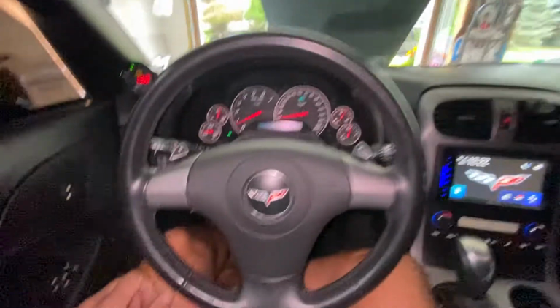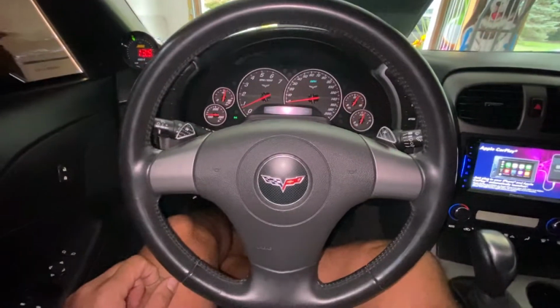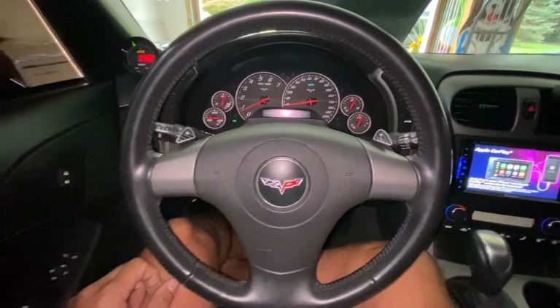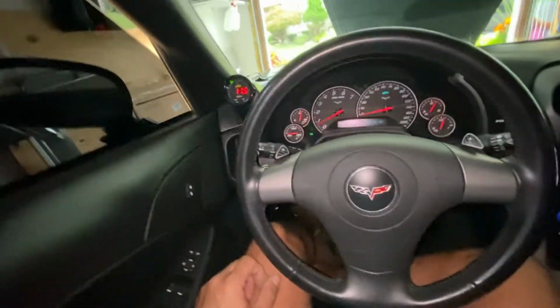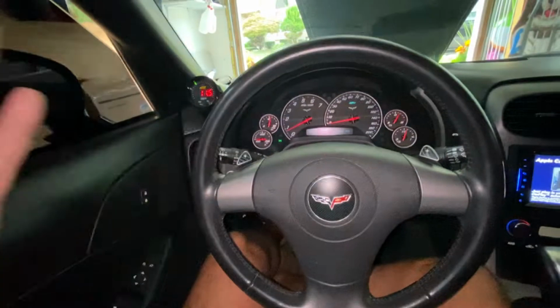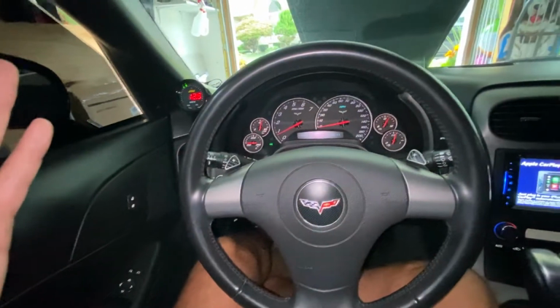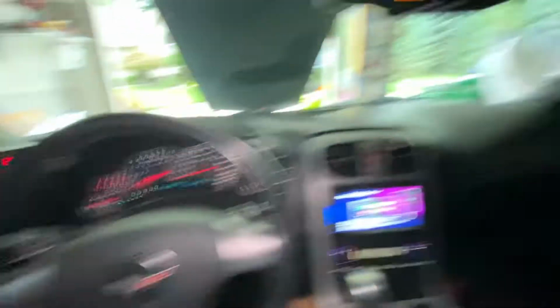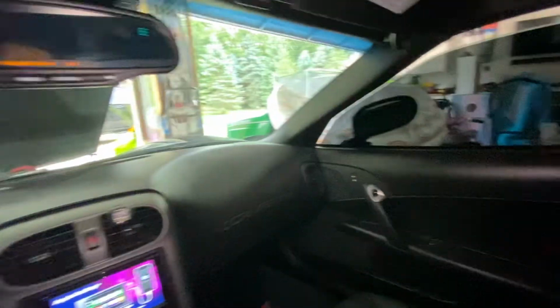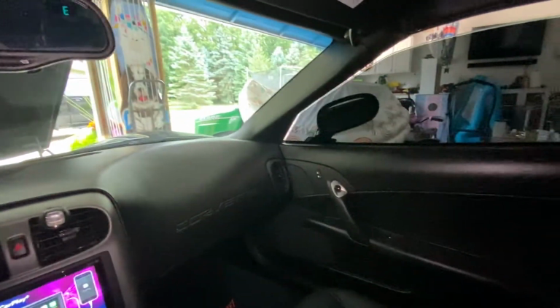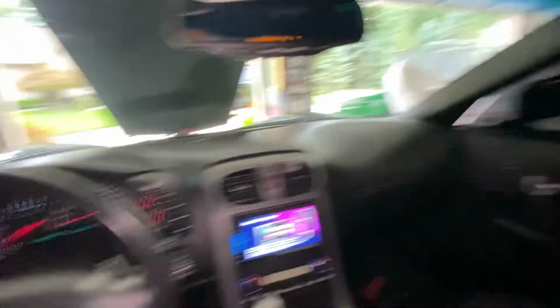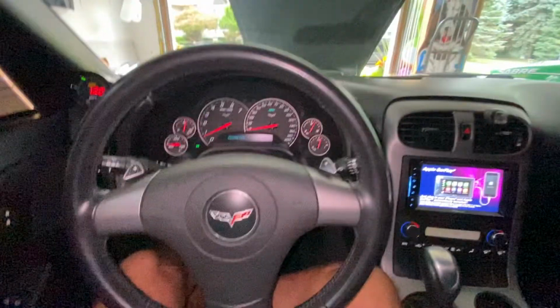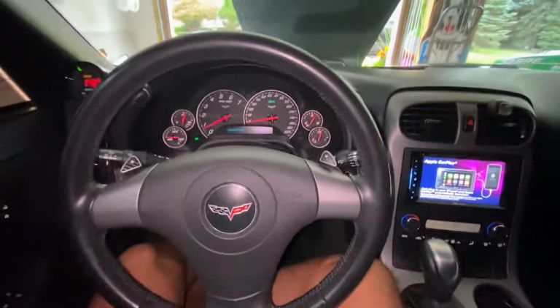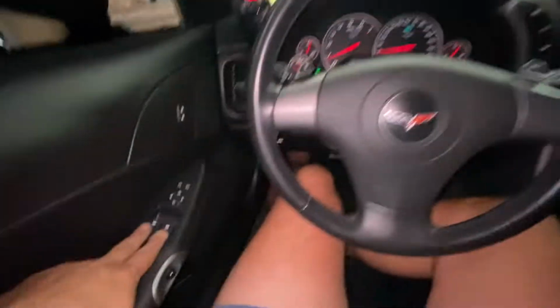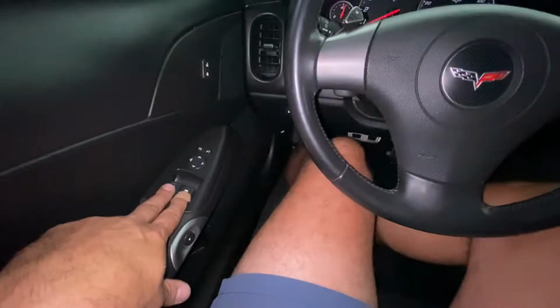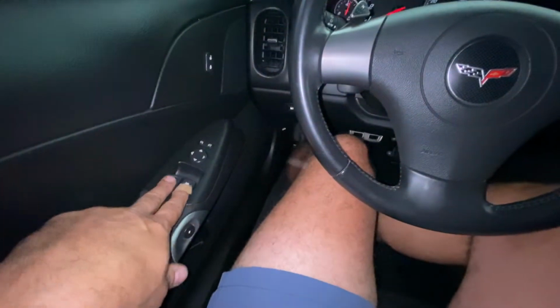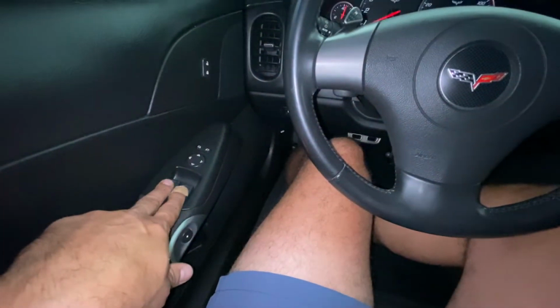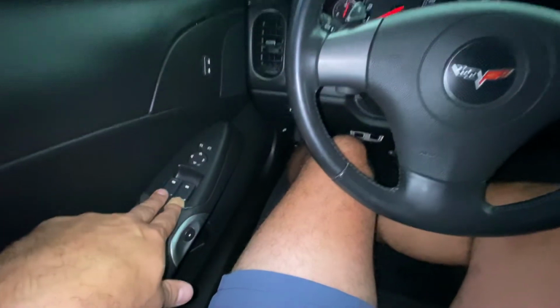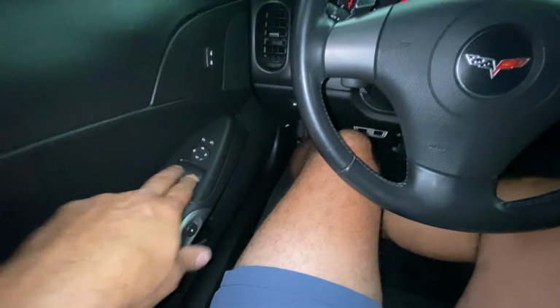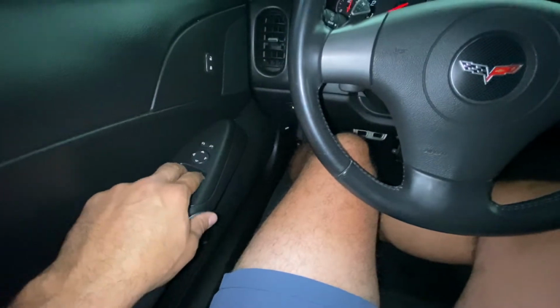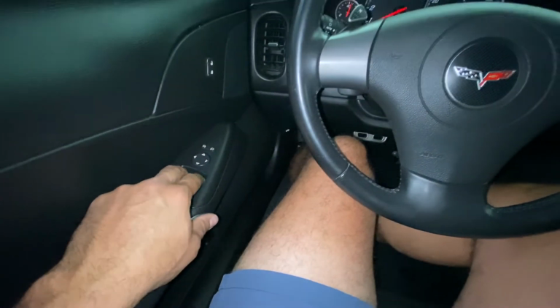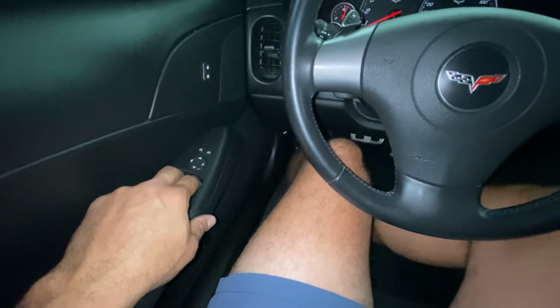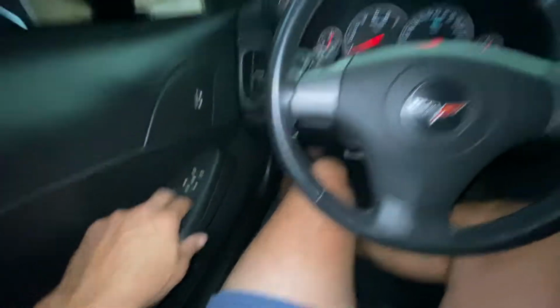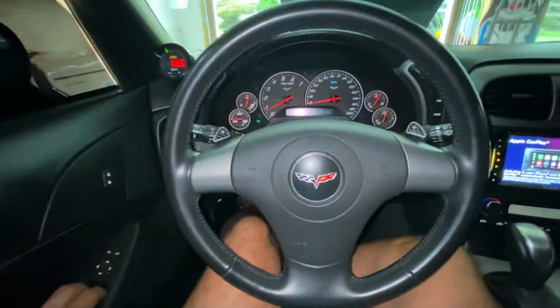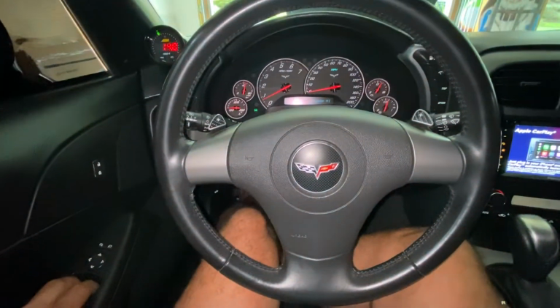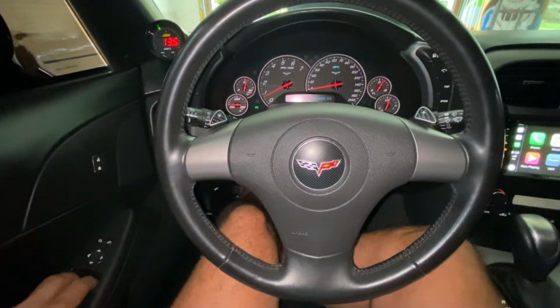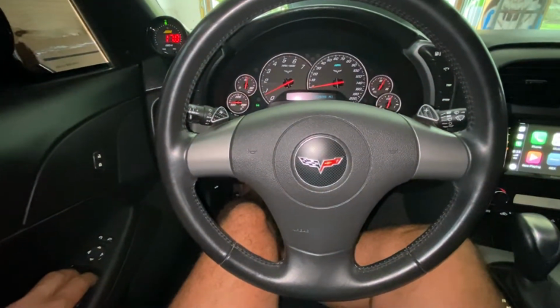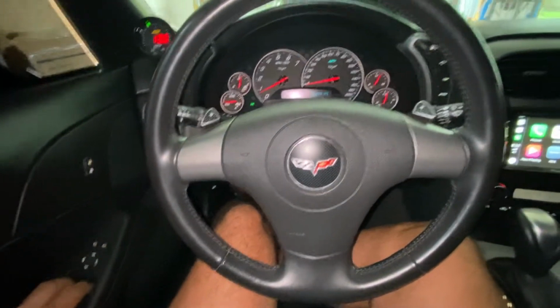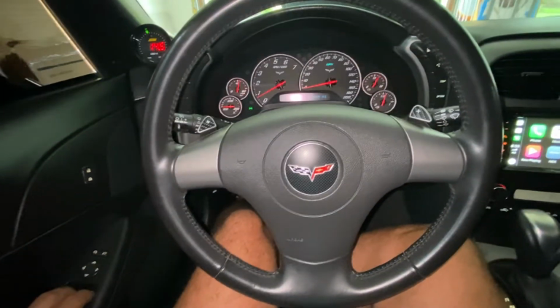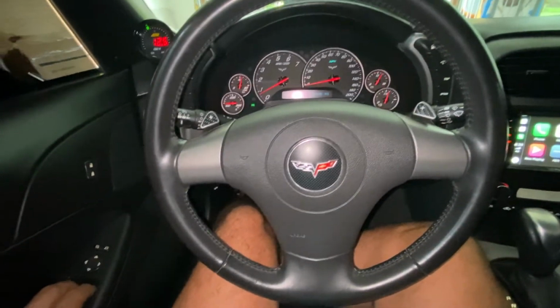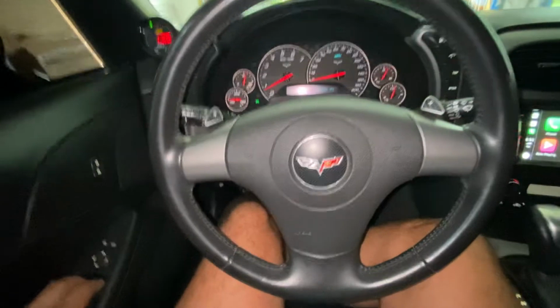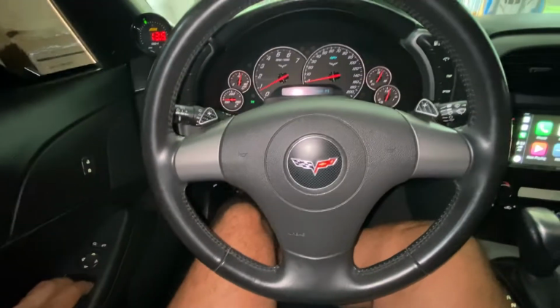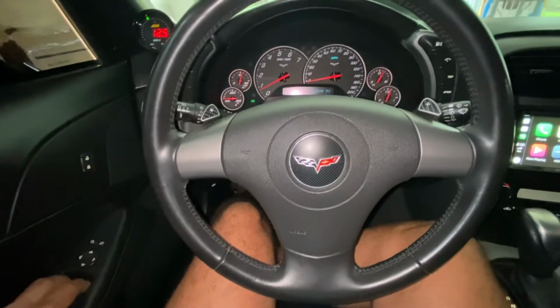First thing is first — I had the battery disconnected, which had both windows cycled down. So you're going to grab both of your window switches on the driver's side with the doors closed and the vehicle running, or you can have the accessory mode on.